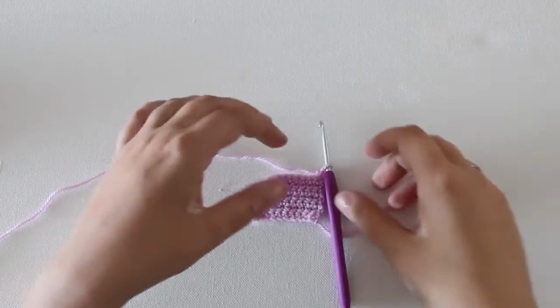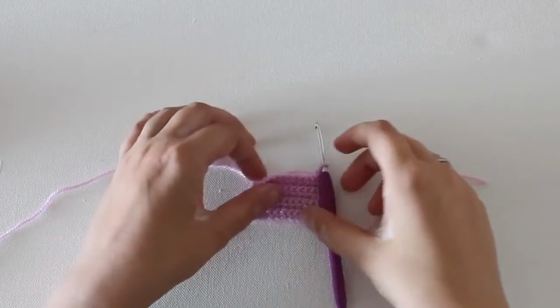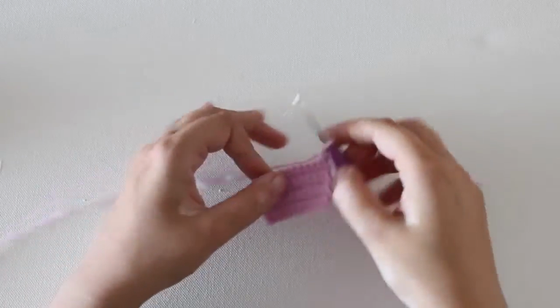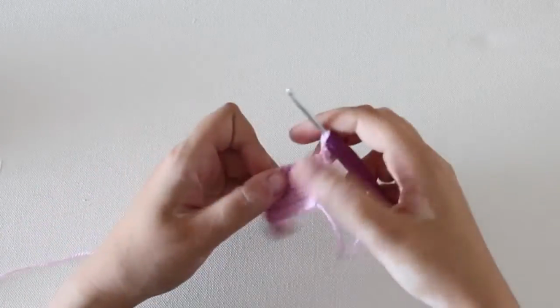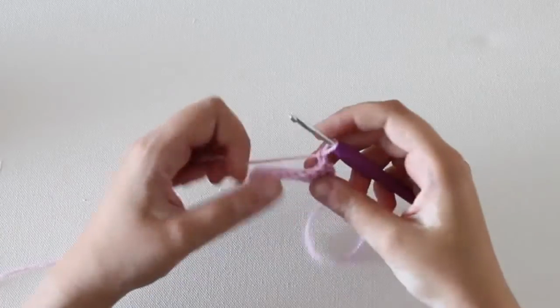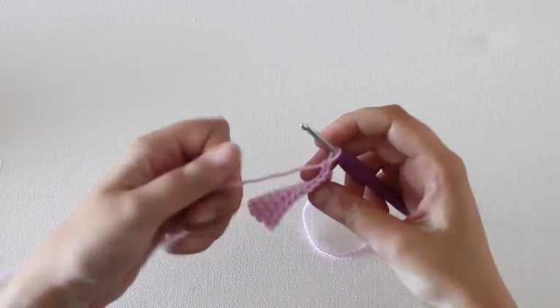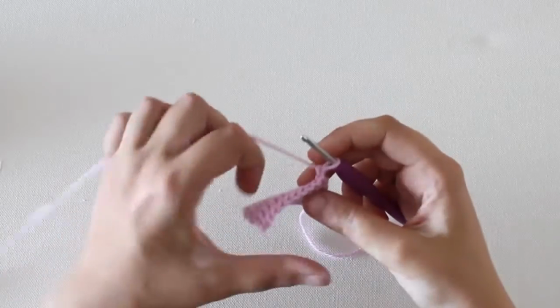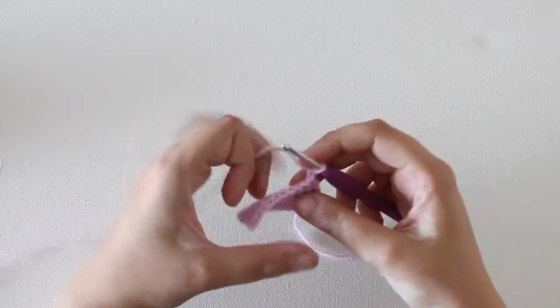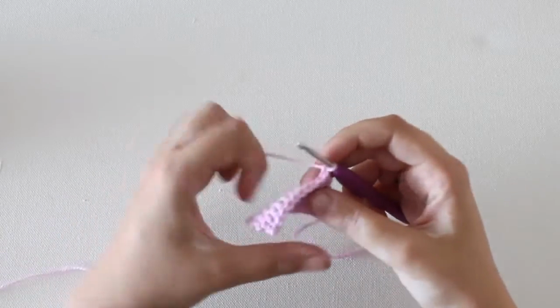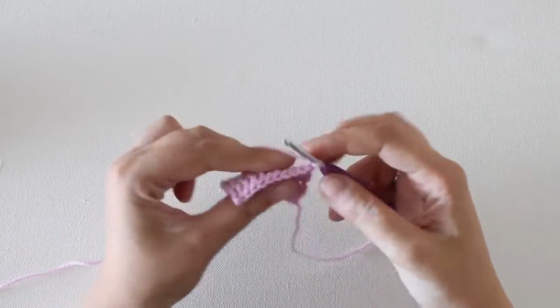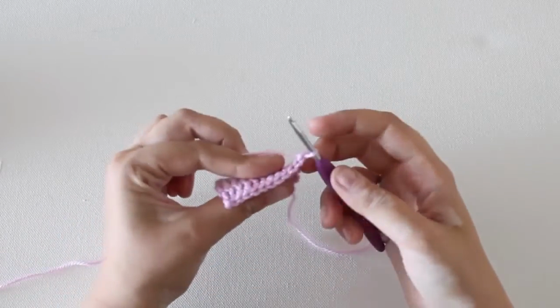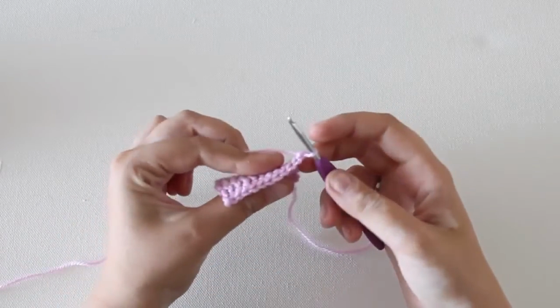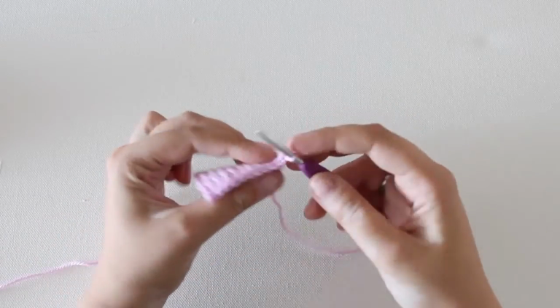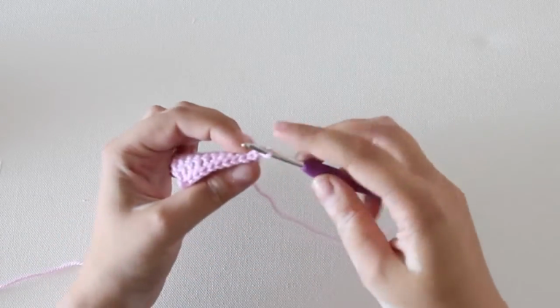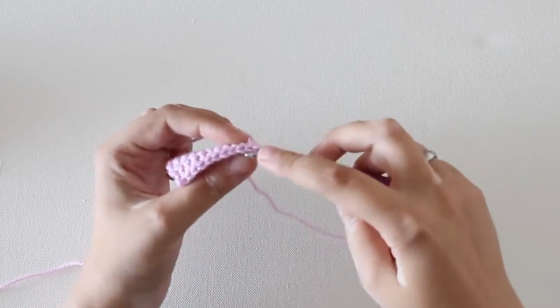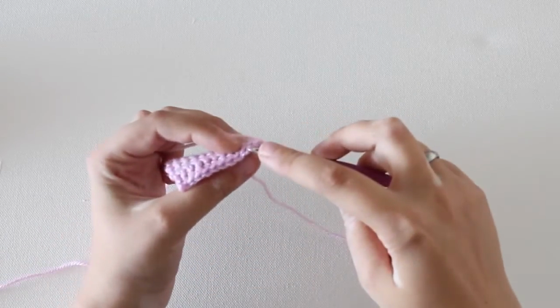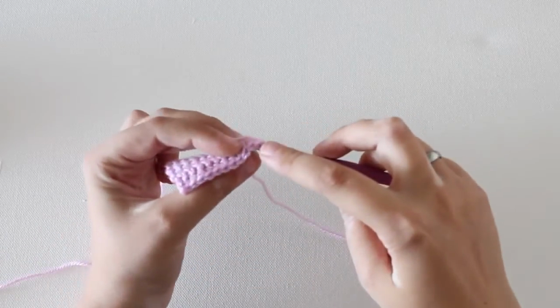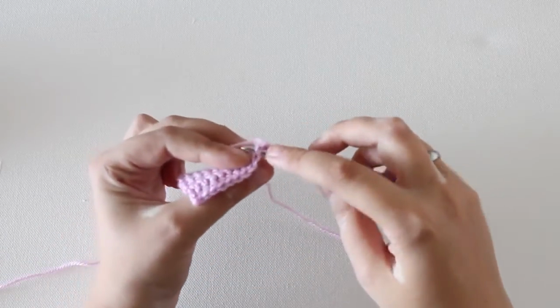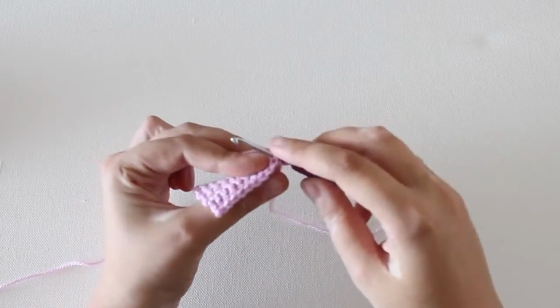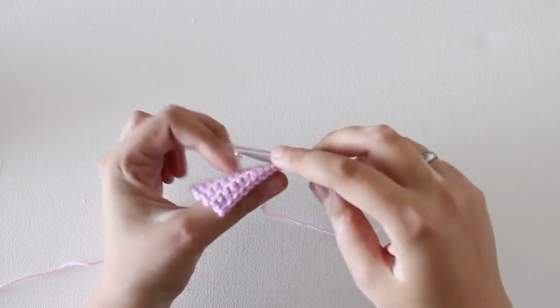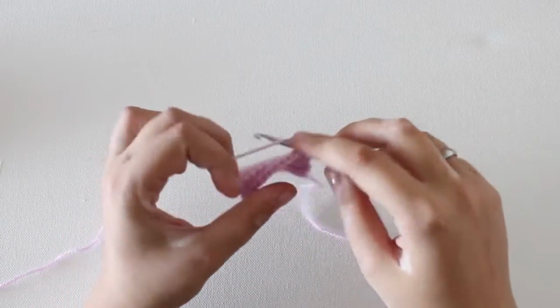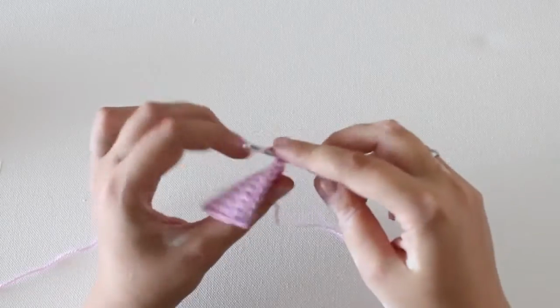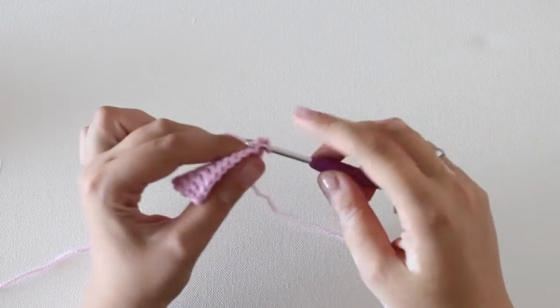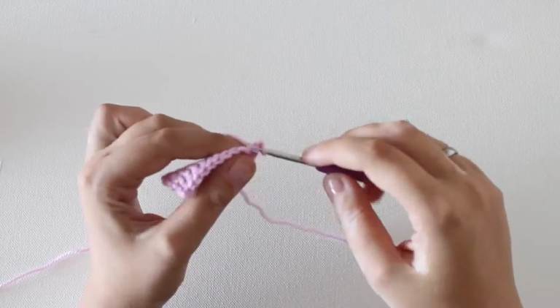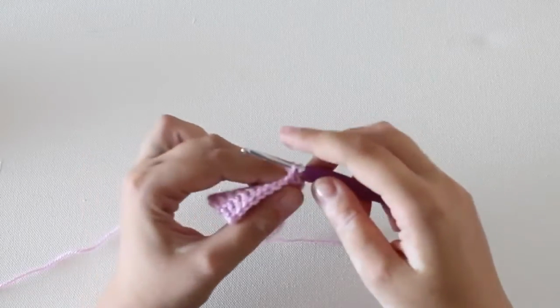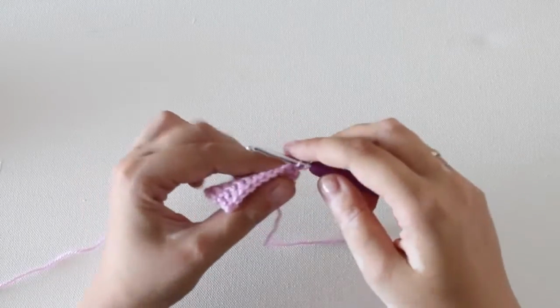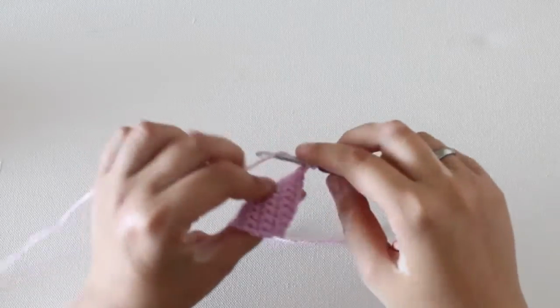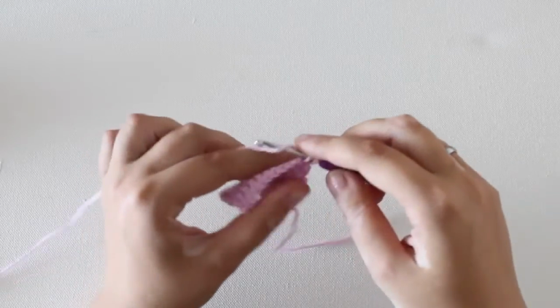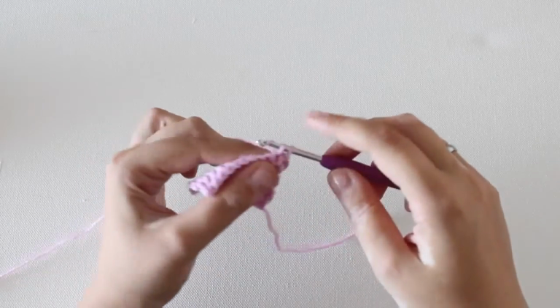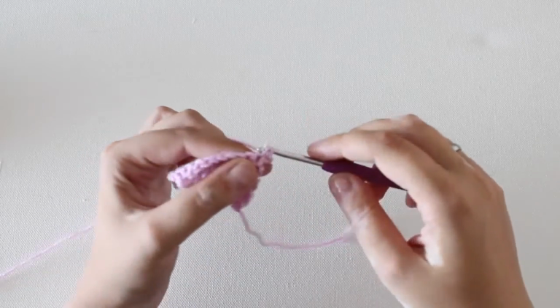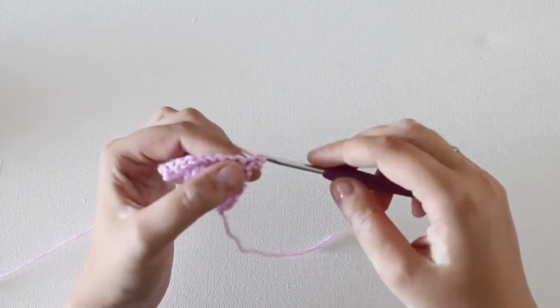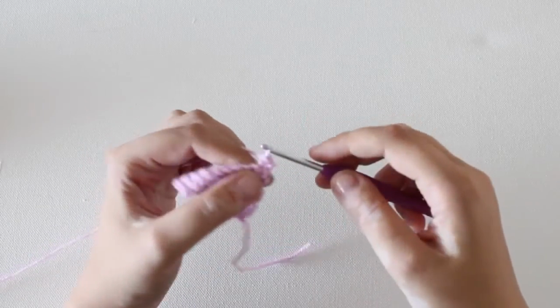Remember how to make a single crochet stitch? To do that, insert your hook, yarn over, pull through, yarn over again and pull through both loops.